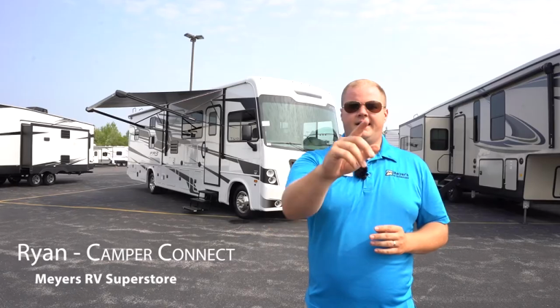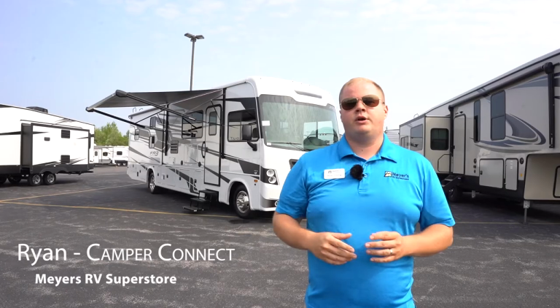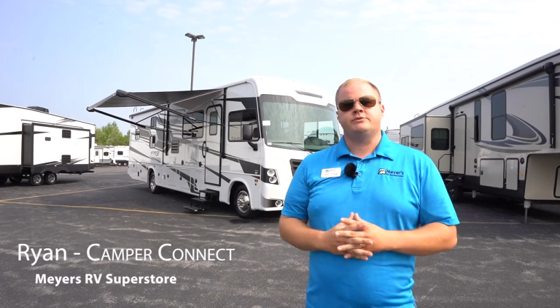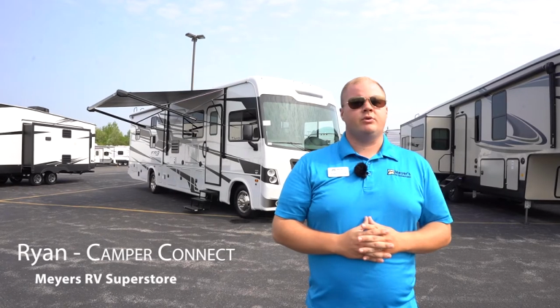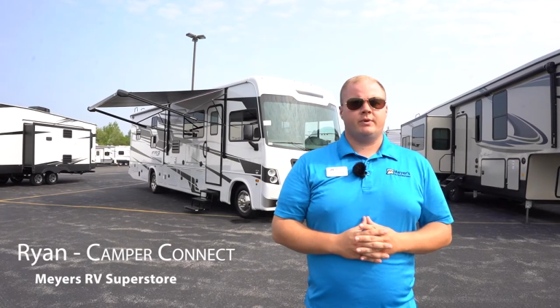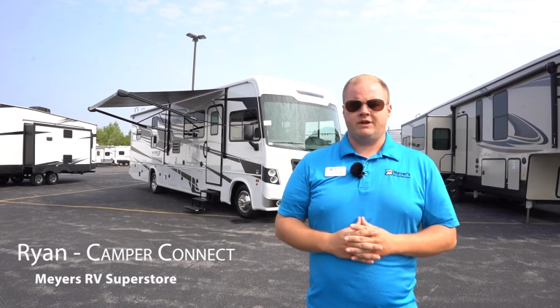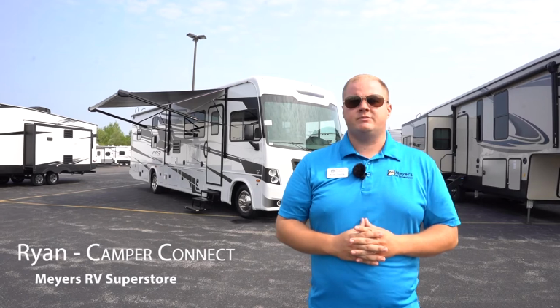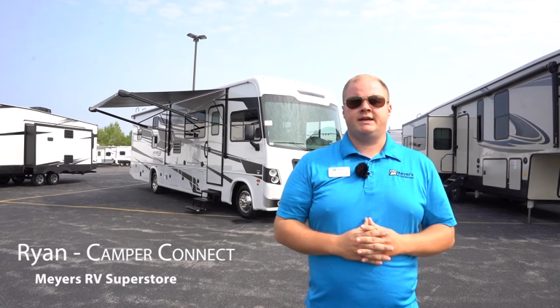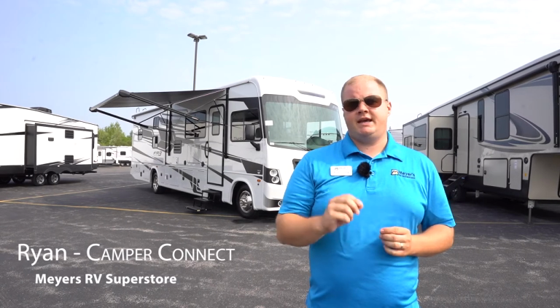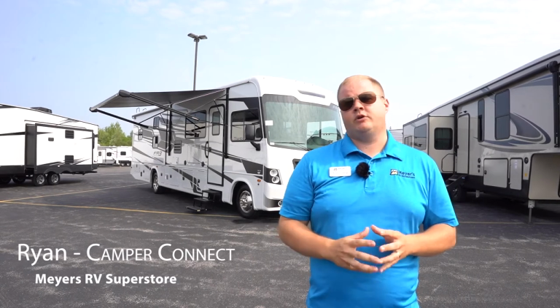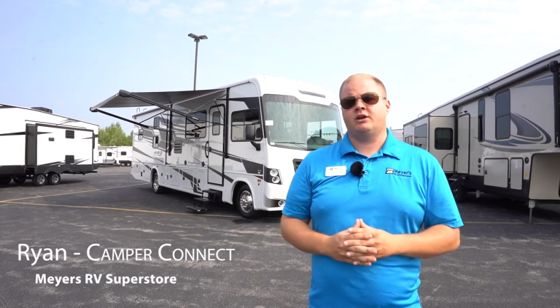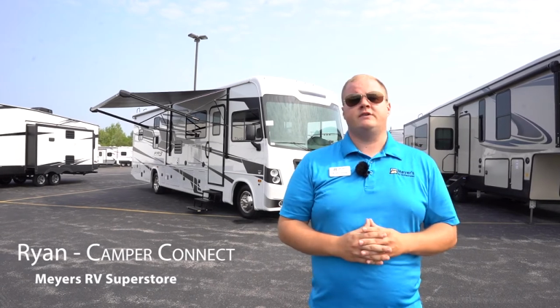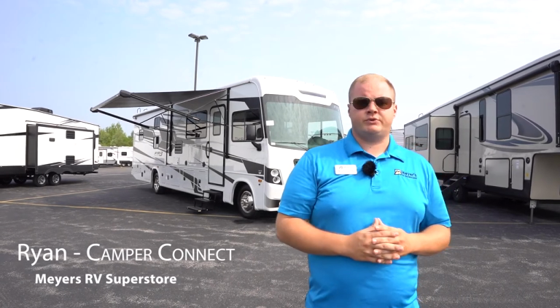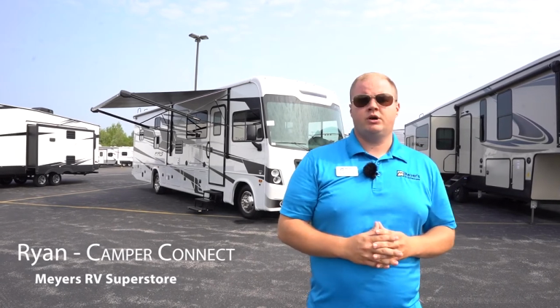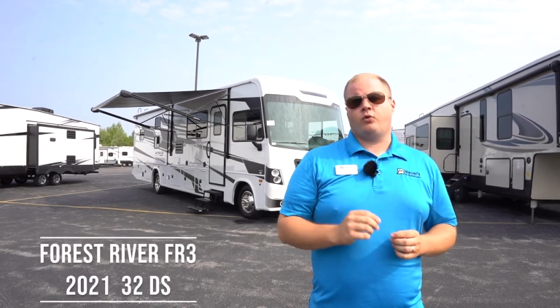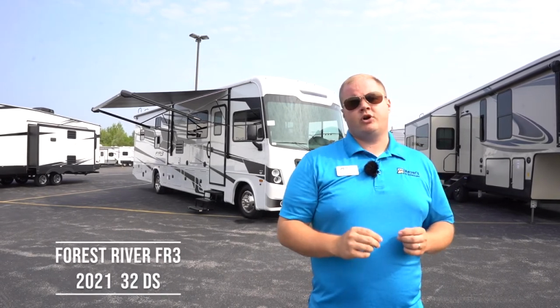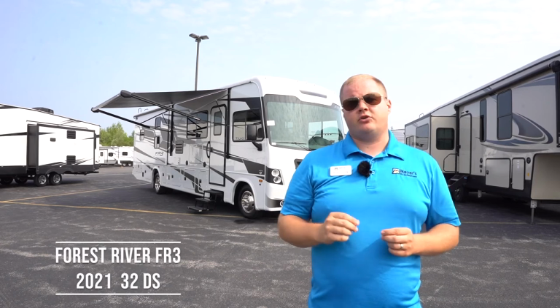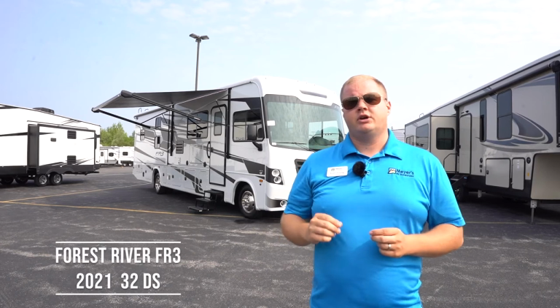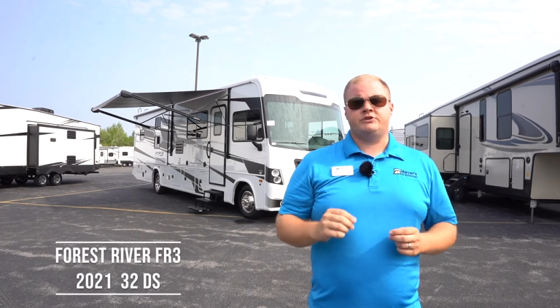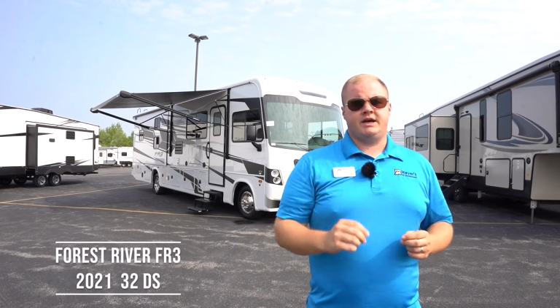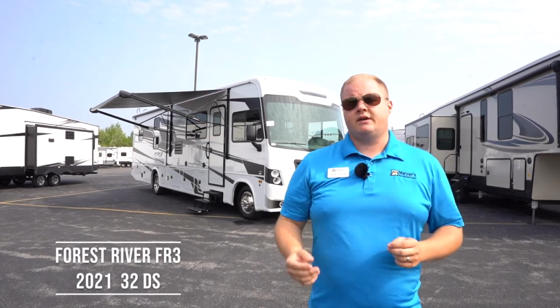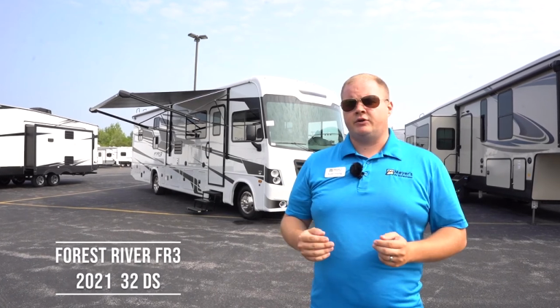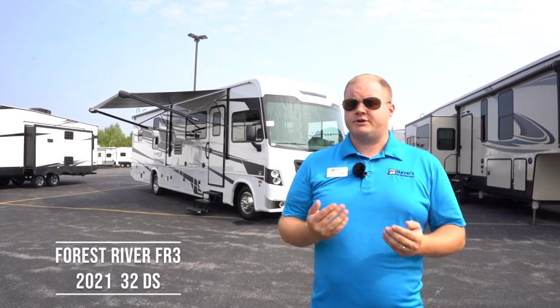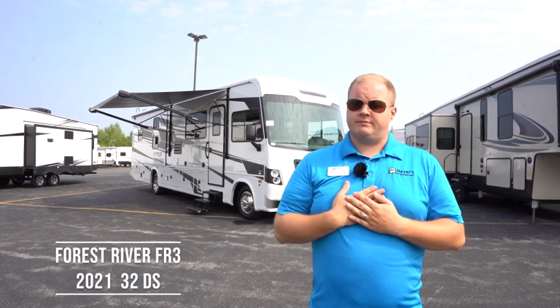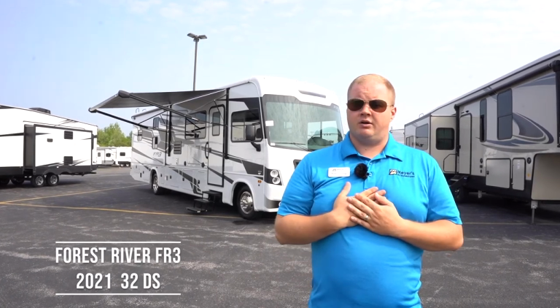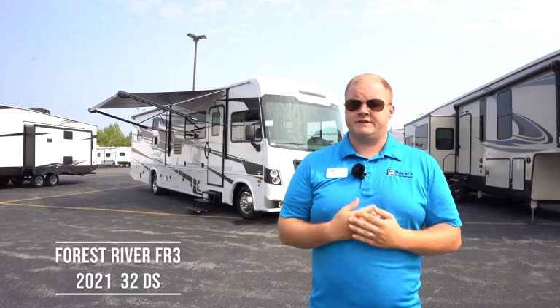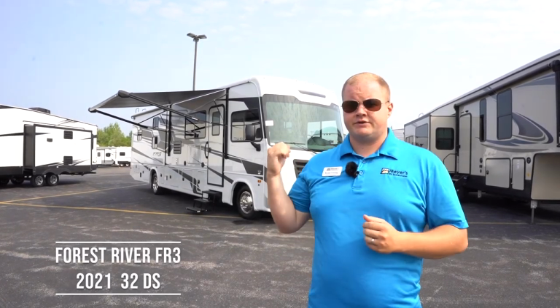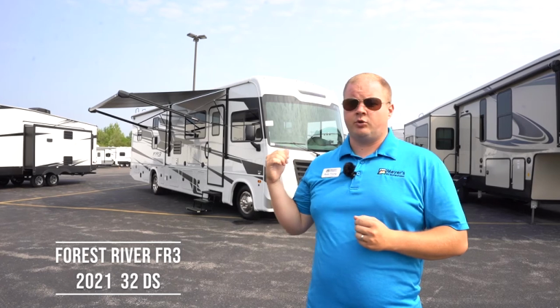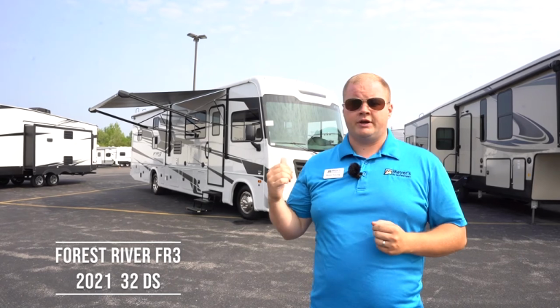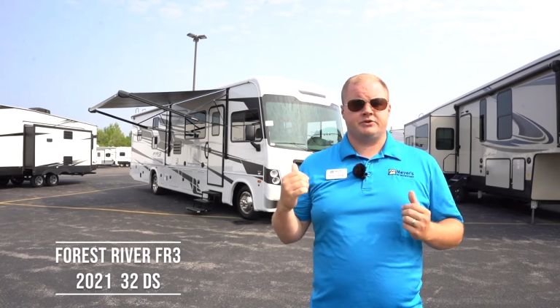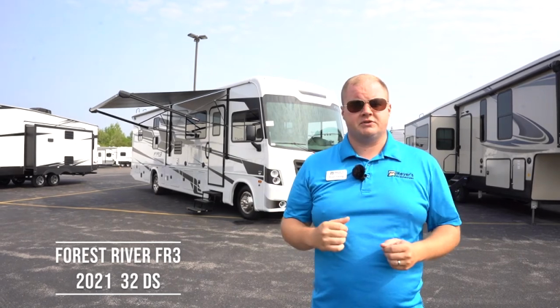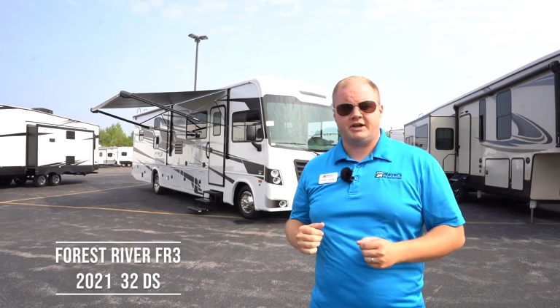Hey everyone and welcome to Camper Connect with Myers RV. My name is Ryan and today we're going to be taking a look at the 2021 Forest River FR3 32DS. This model holds a special place in my heart because it is the first motorhome floor plan I ever sold, so let's check it out.